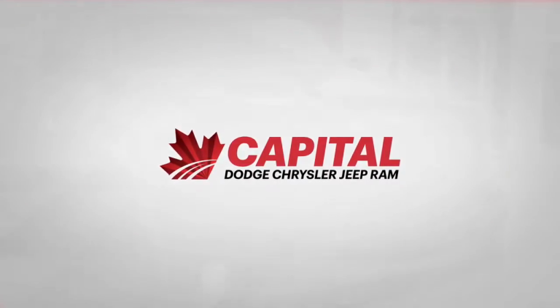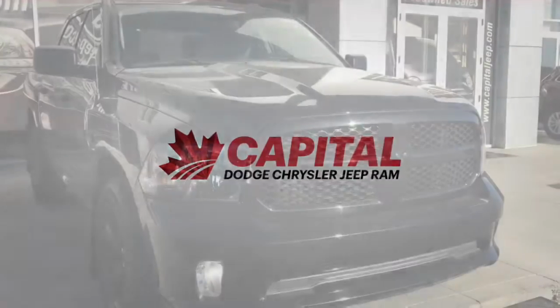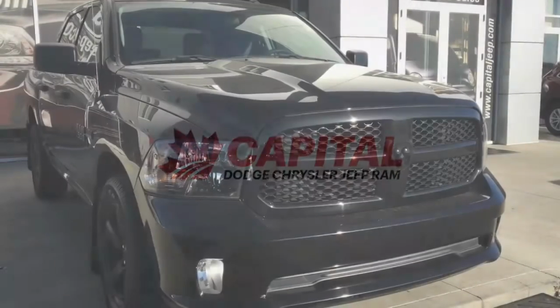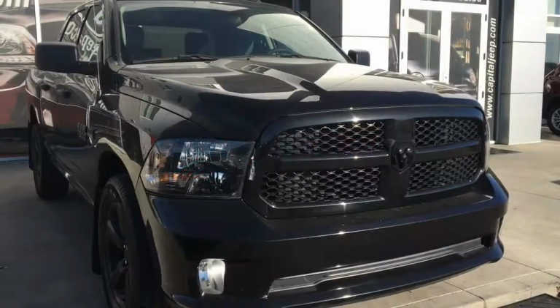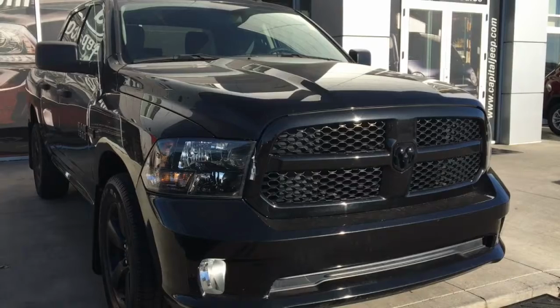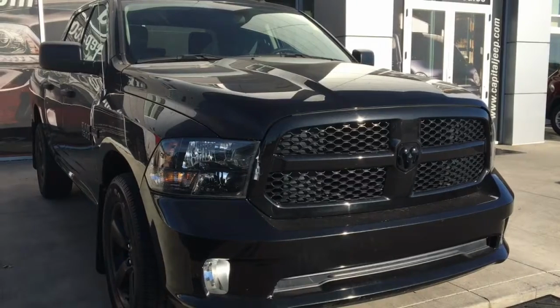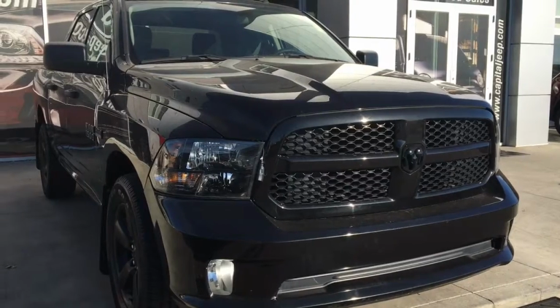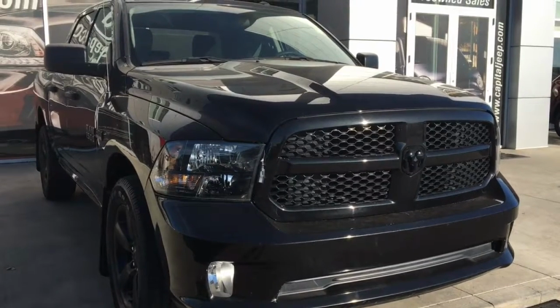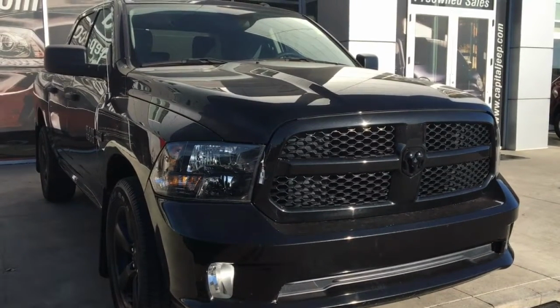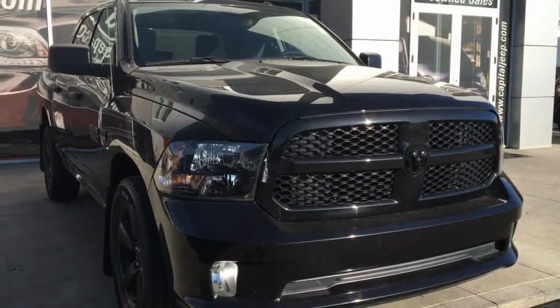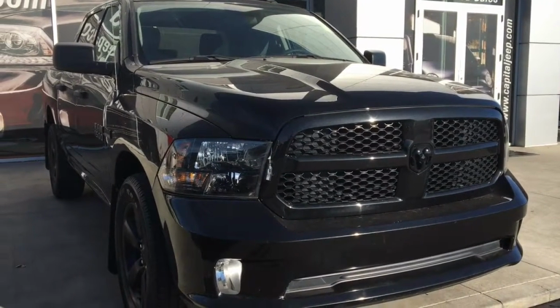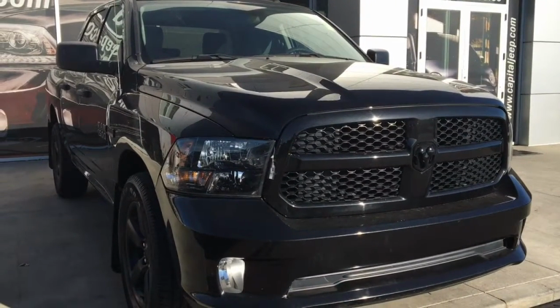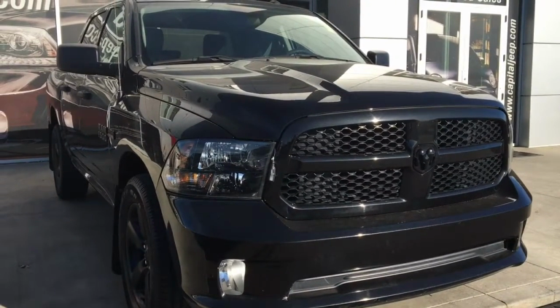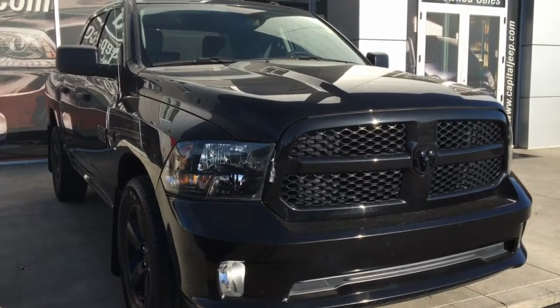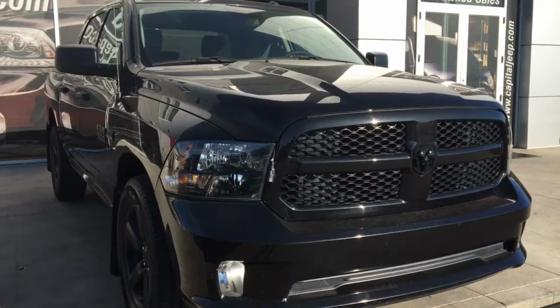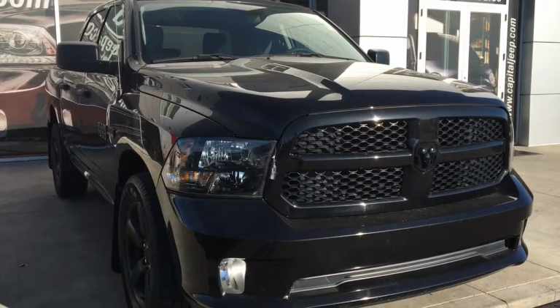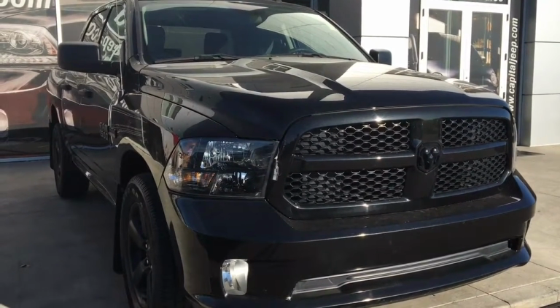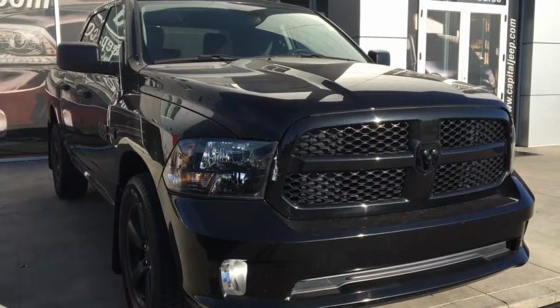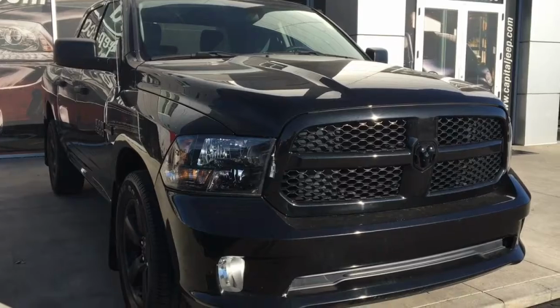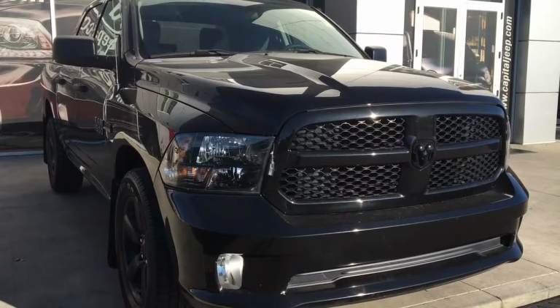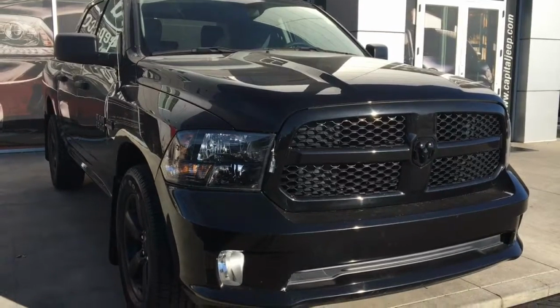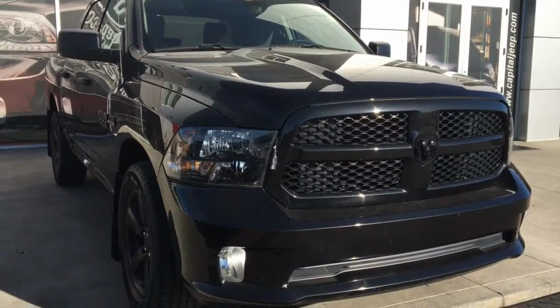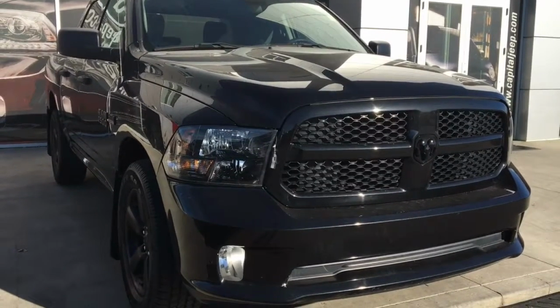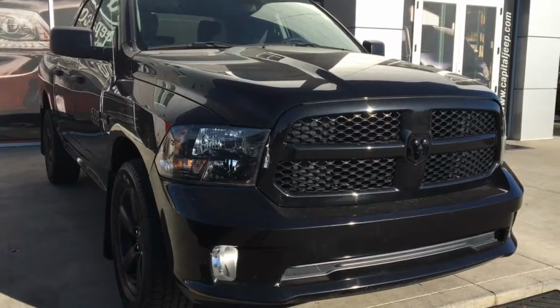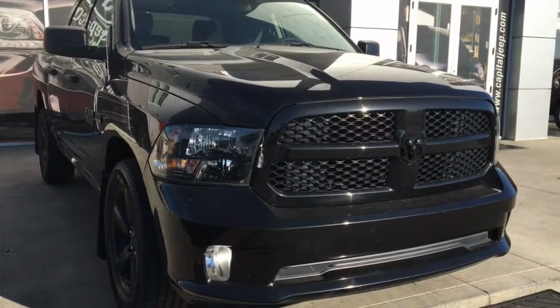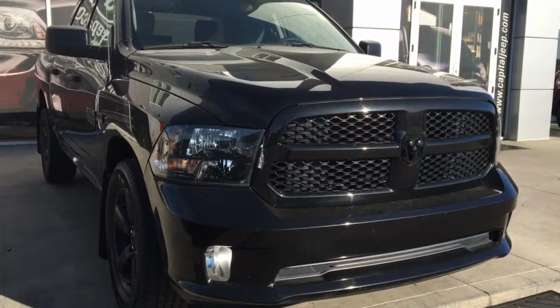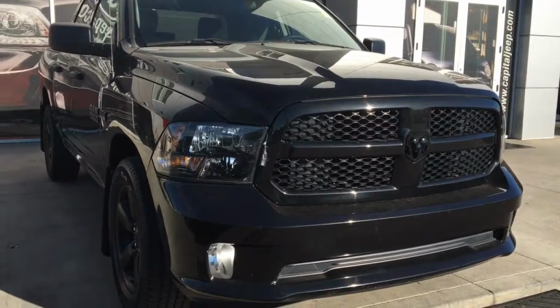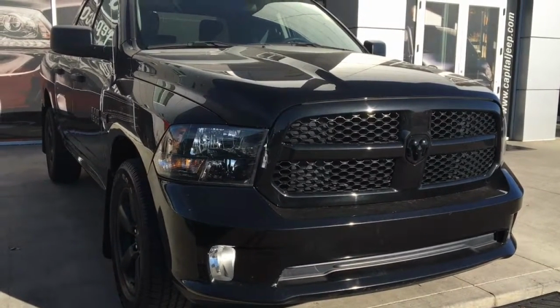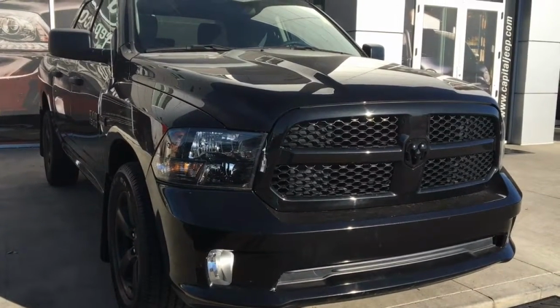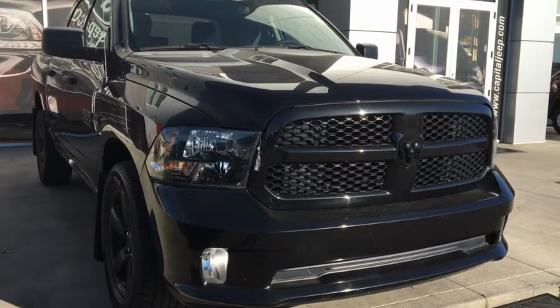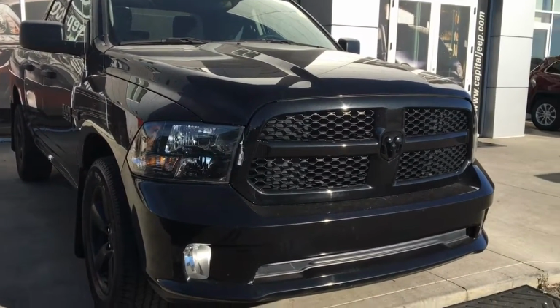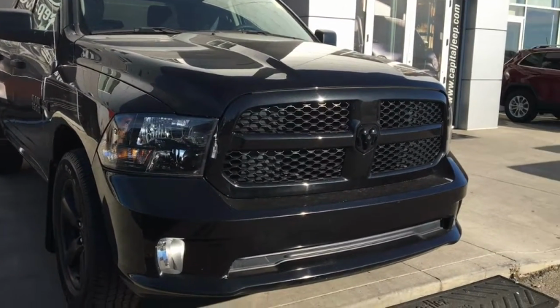Hey everyone and welcome to Capital Jeep. My name is Natasha and today I'm going to walk you through this 2017 Ram 1500 ST Crew Cab in brilliant black crystal pearl.